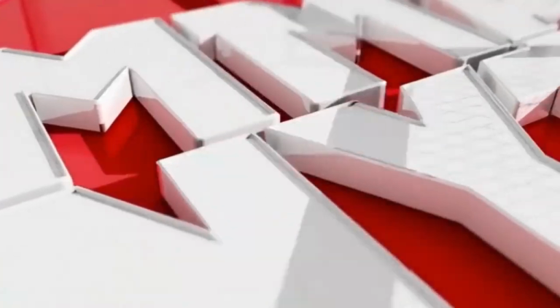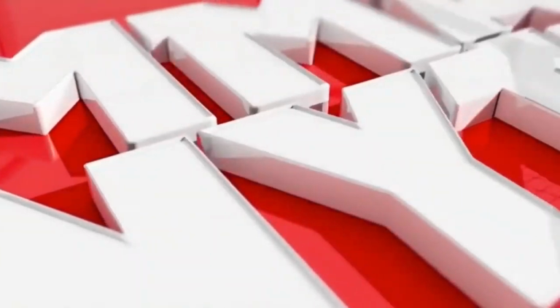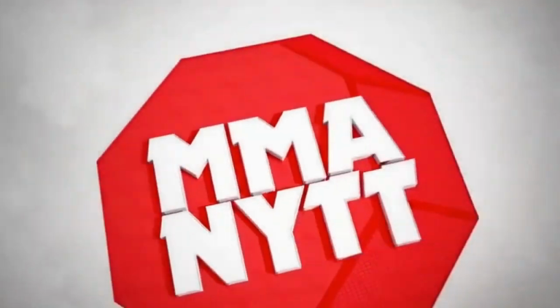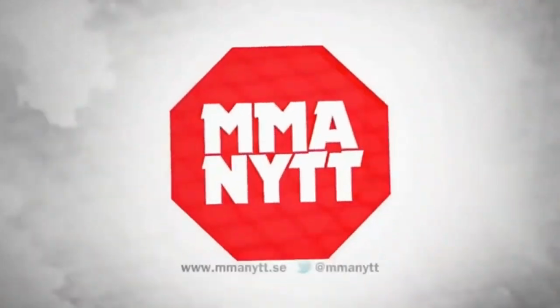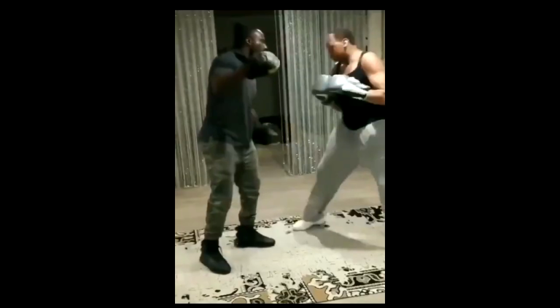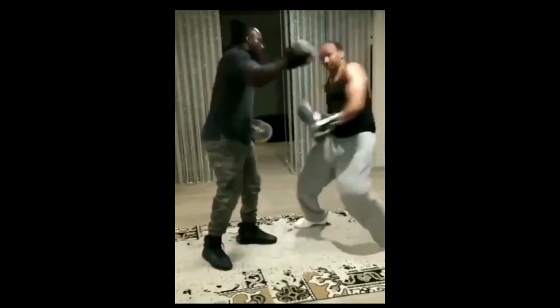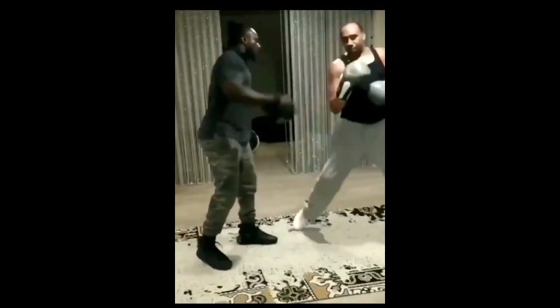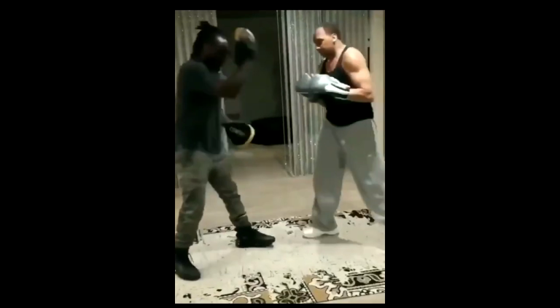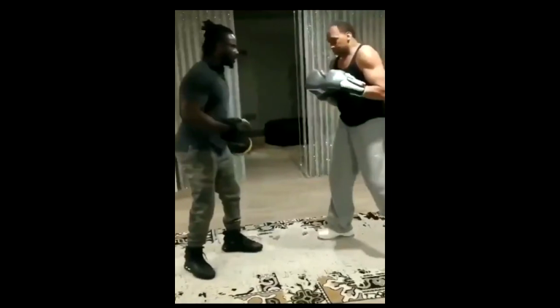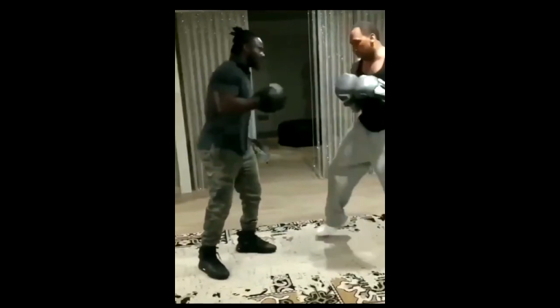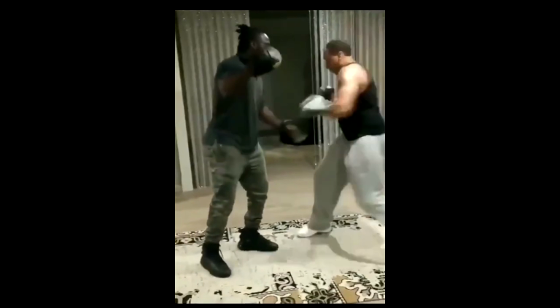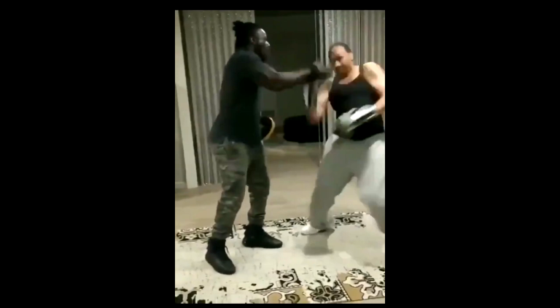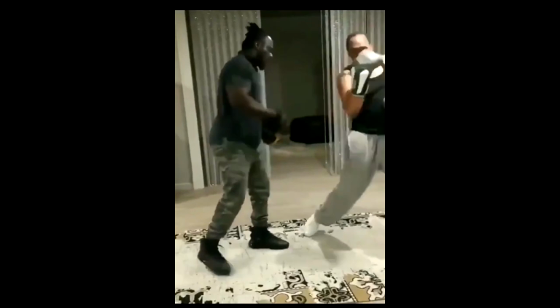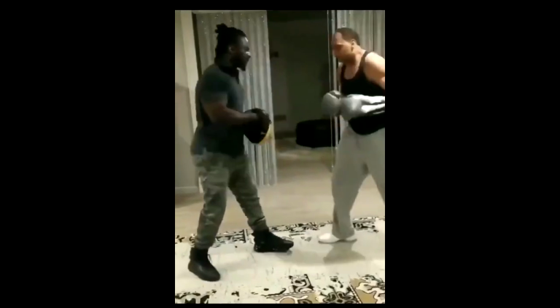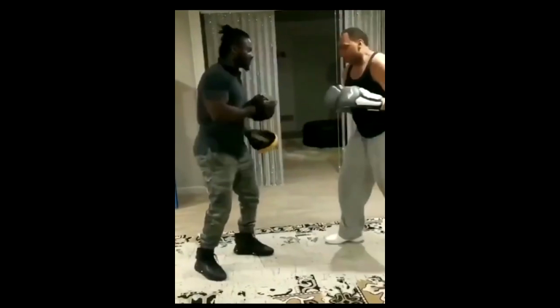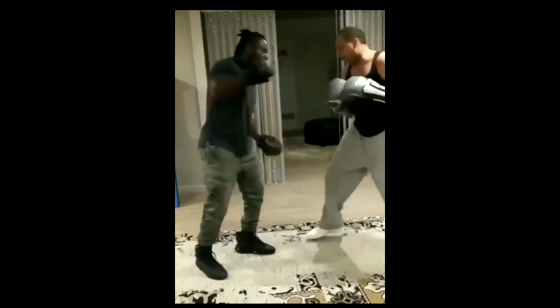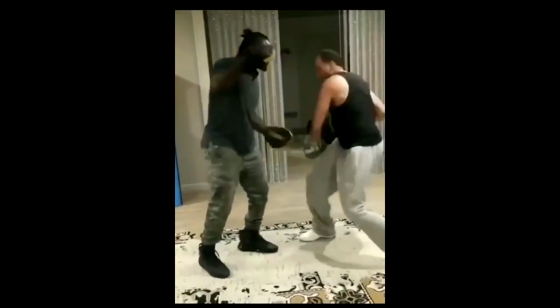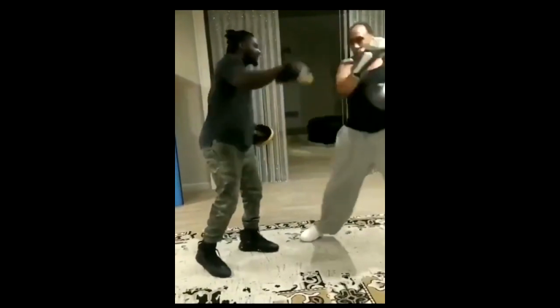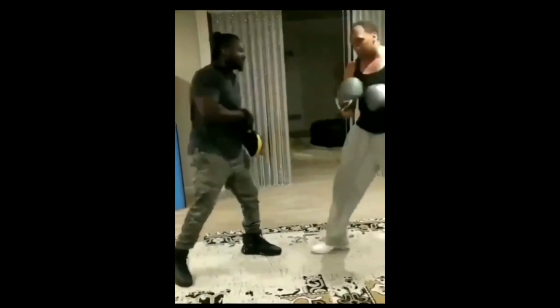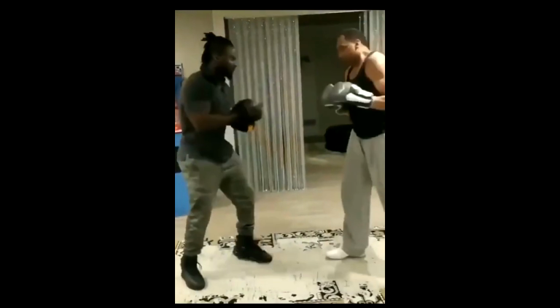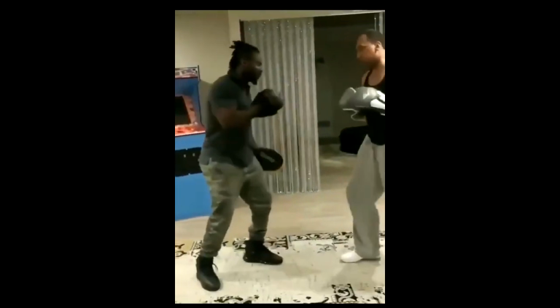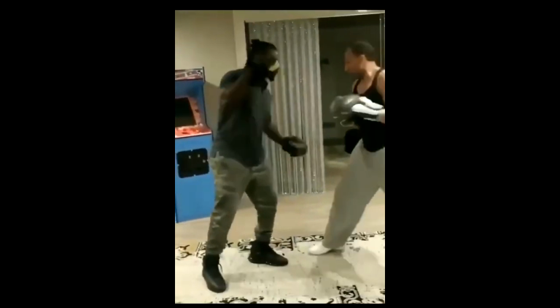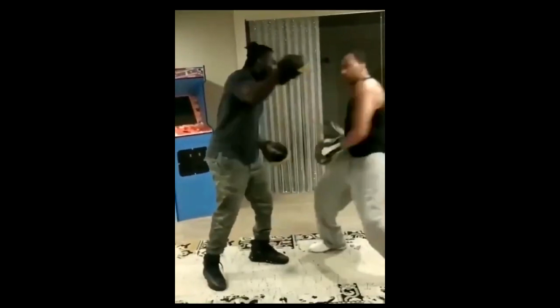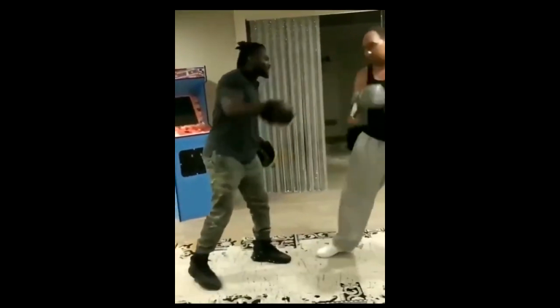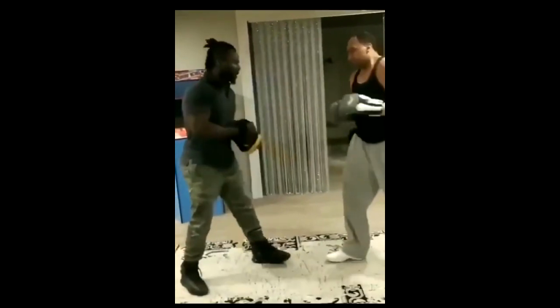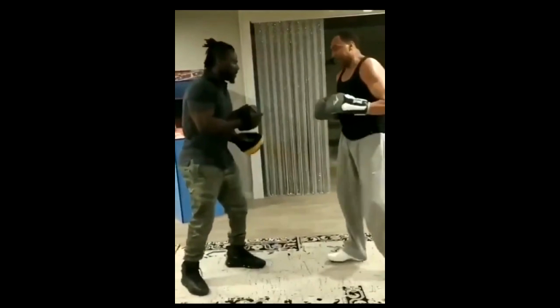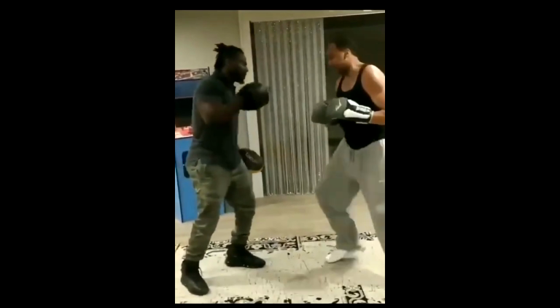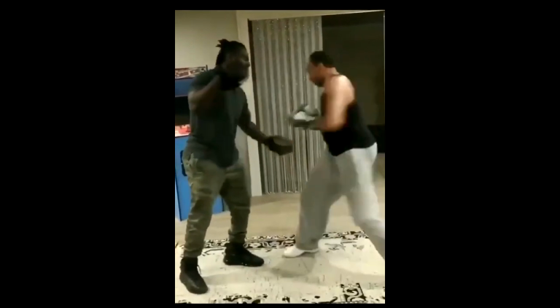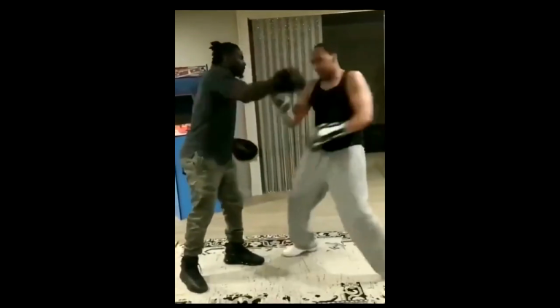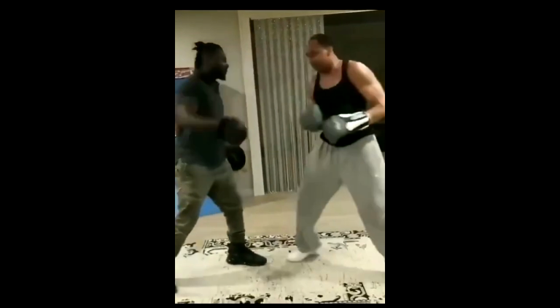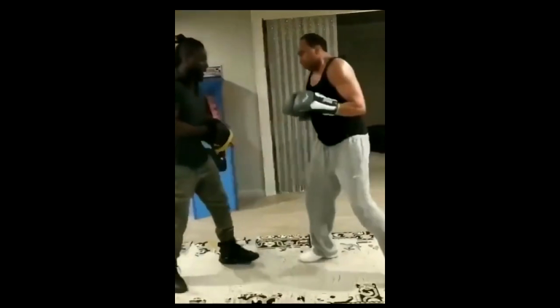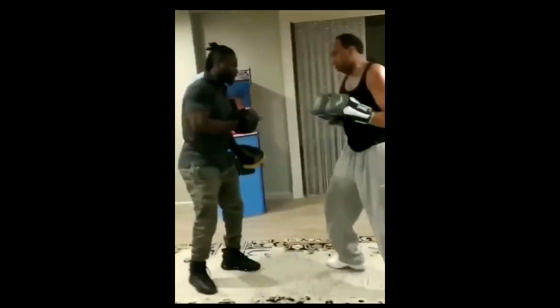Alright guys, today we're going to break down Stephanie Smith's slightly unconventional signature boxing combination. There's been a lot of questions on when you would throw this unorthodox technique — we're going to break that down today.